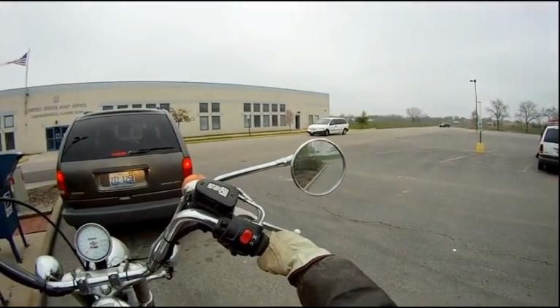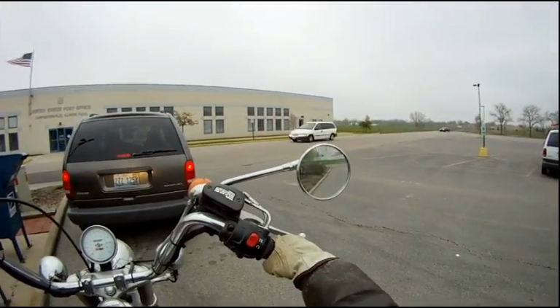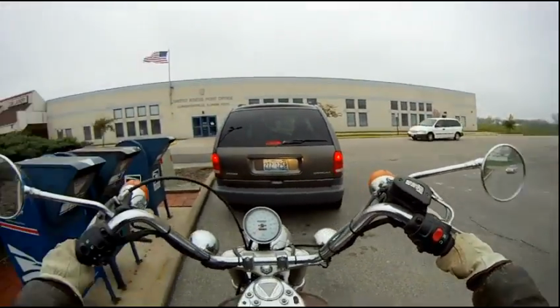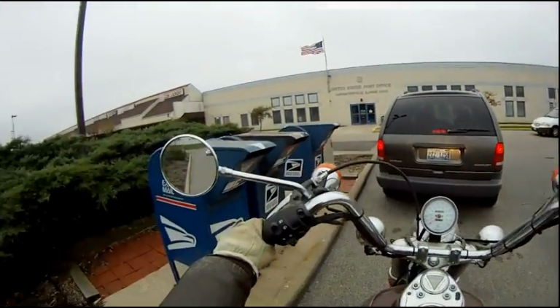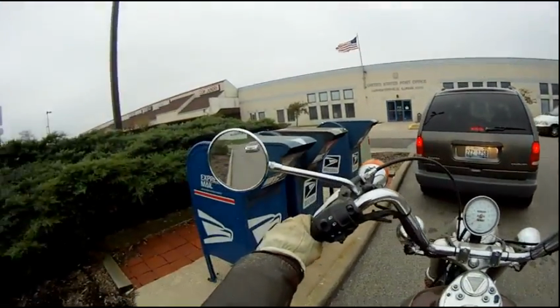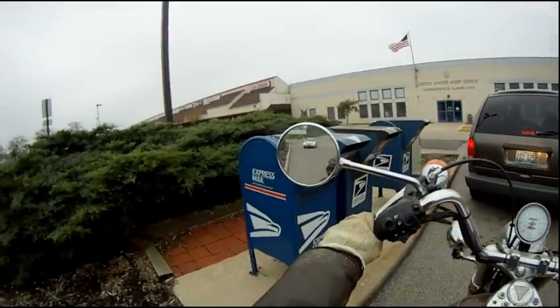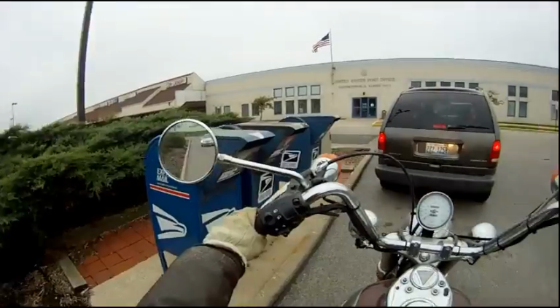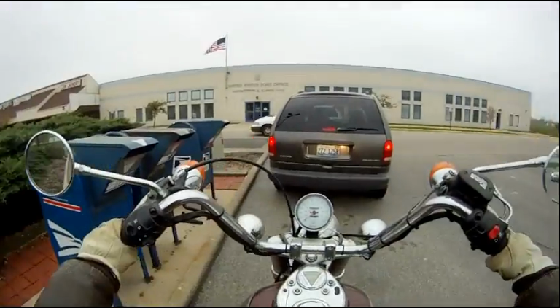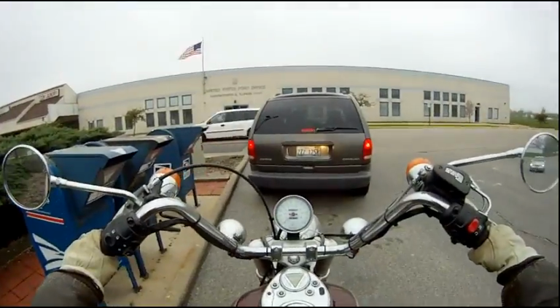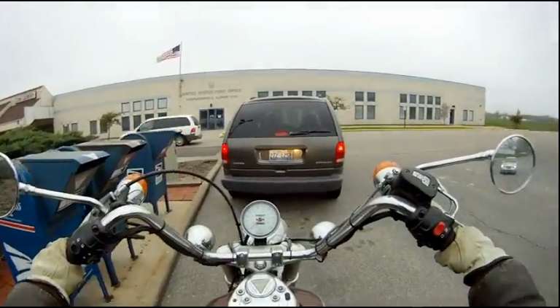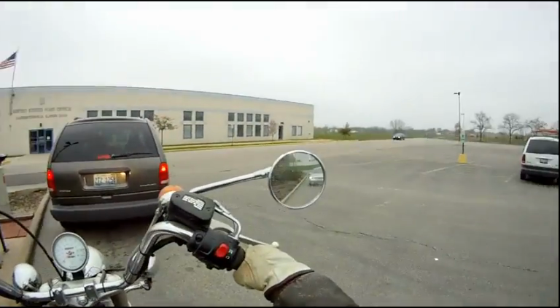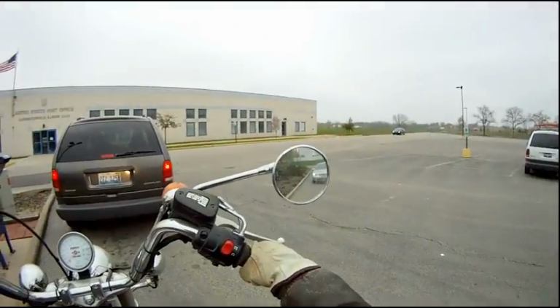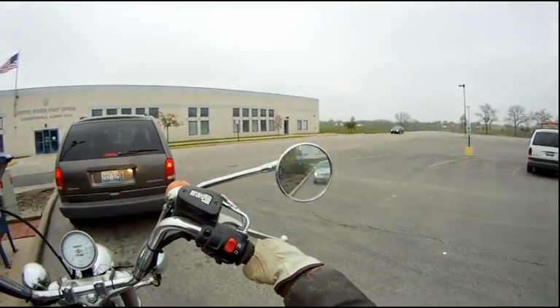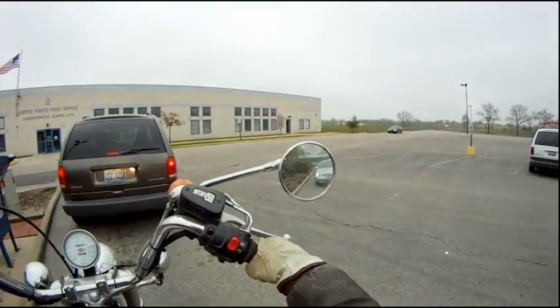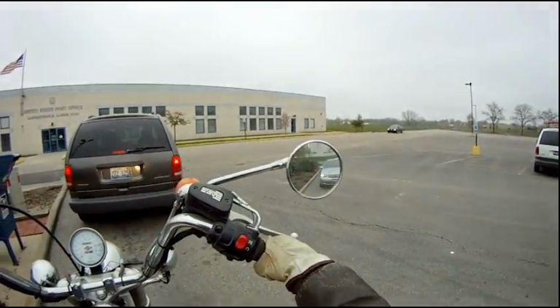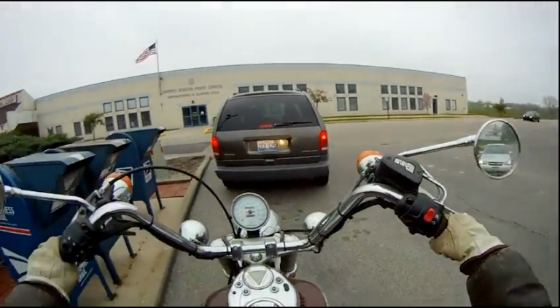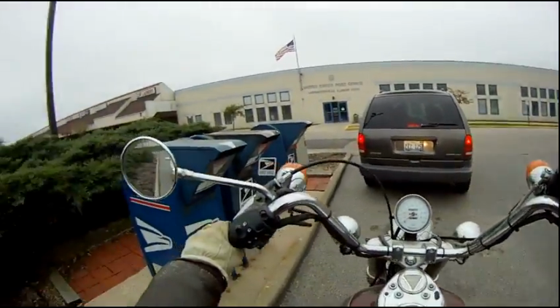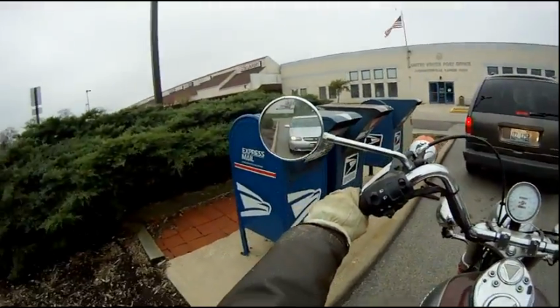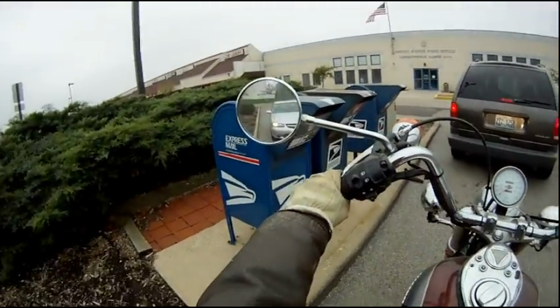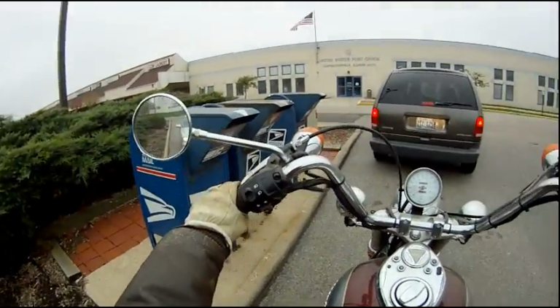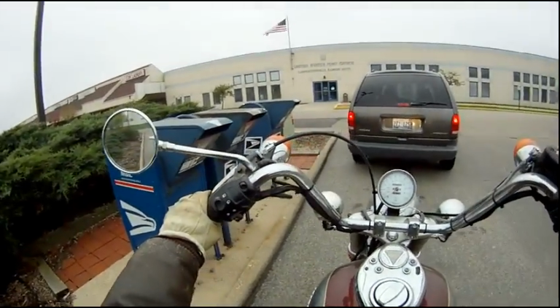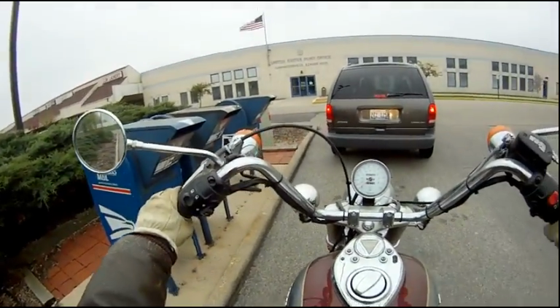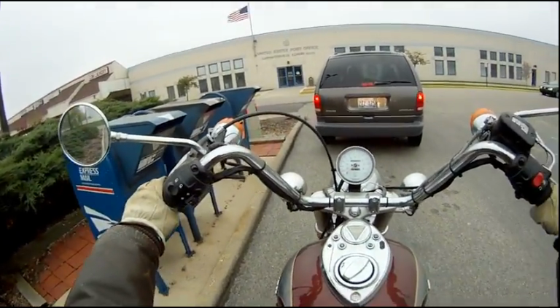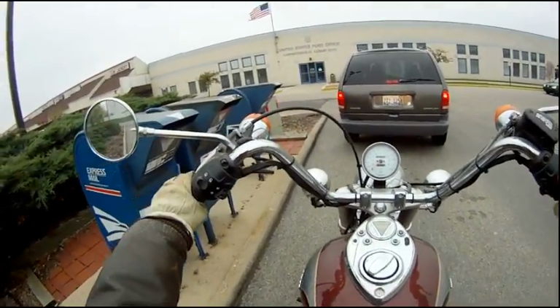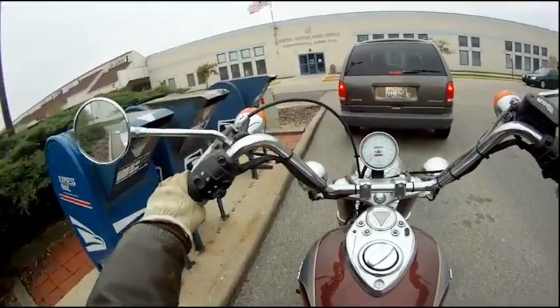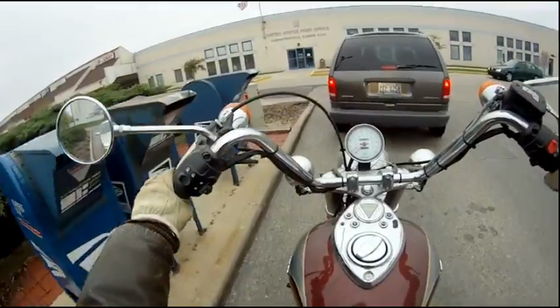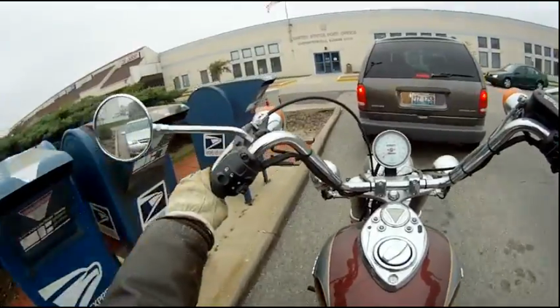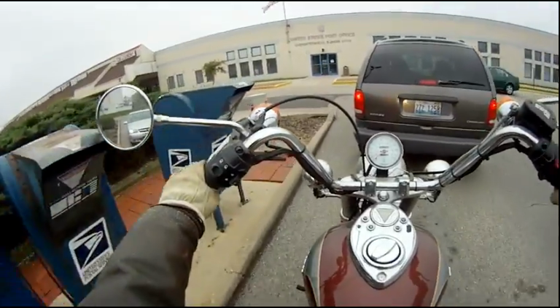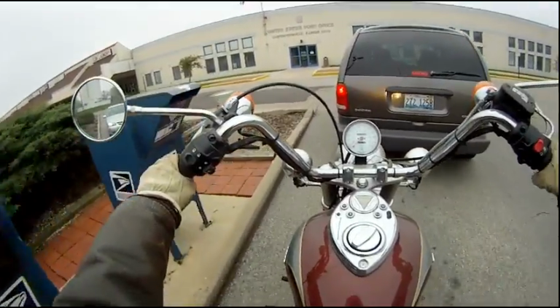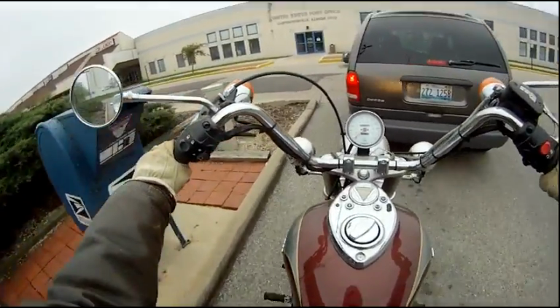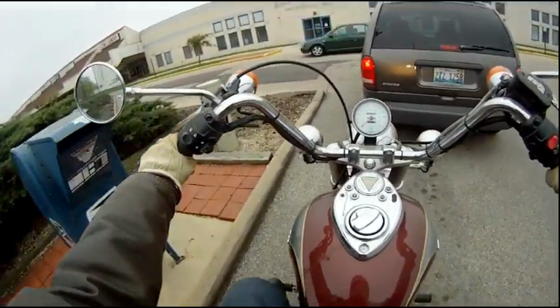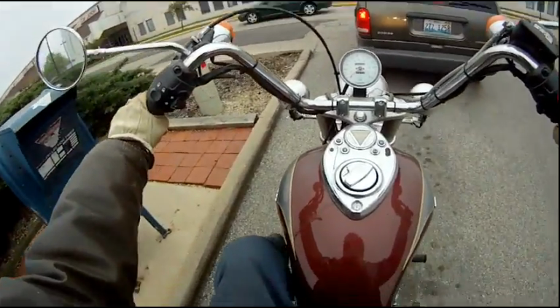Wow, a lot of traffic all of a sudden. I don't know what's going on — this Friday afternoon traffic is this bad — but we'll get it done.